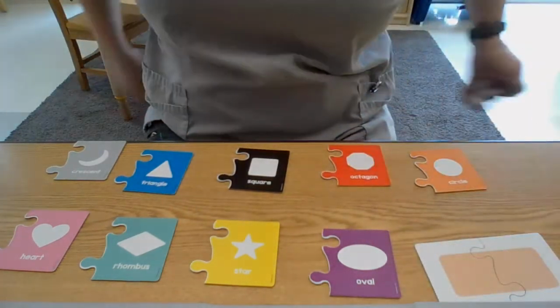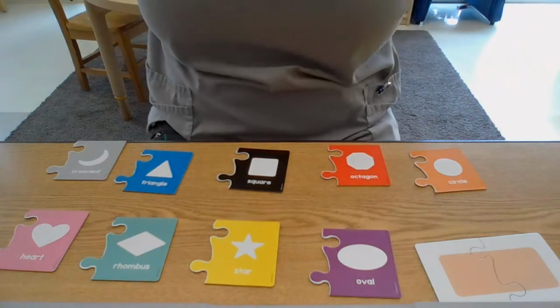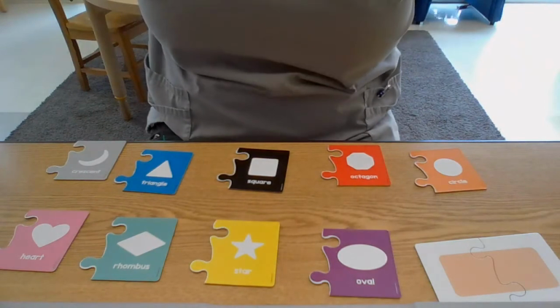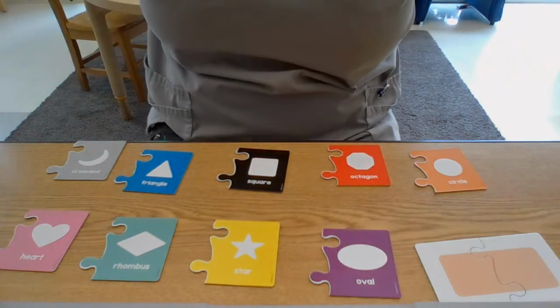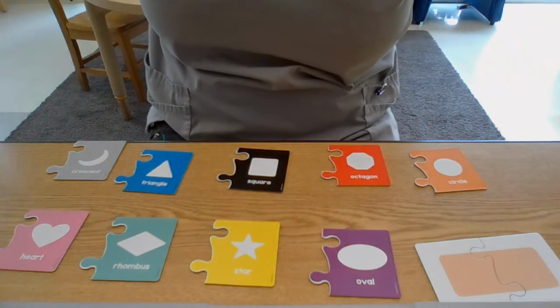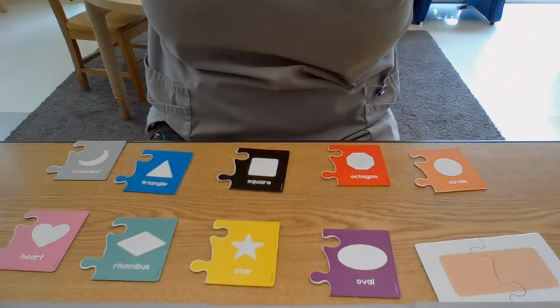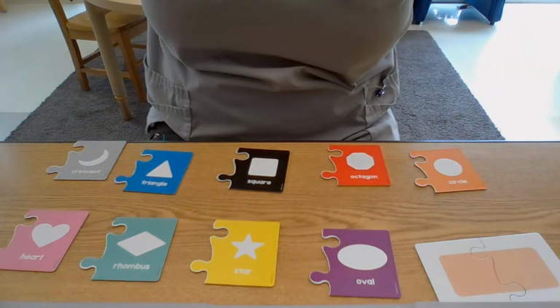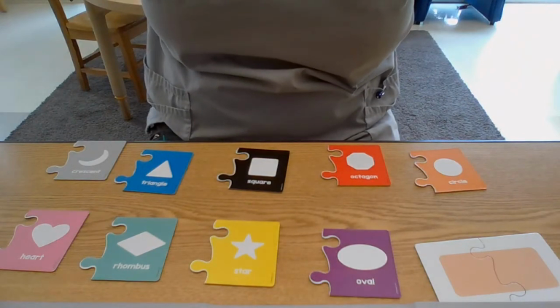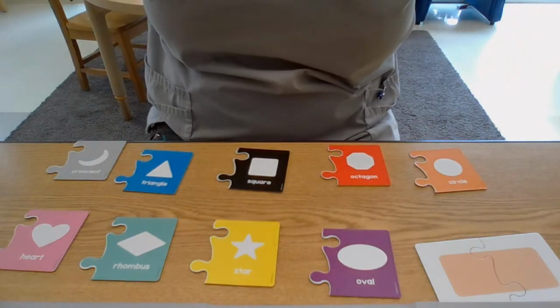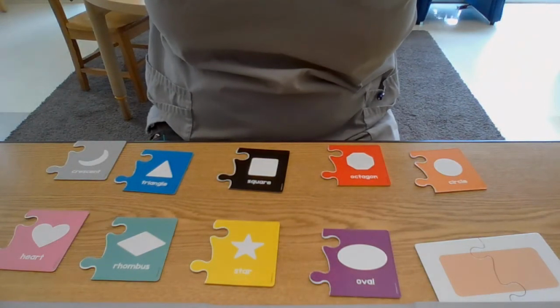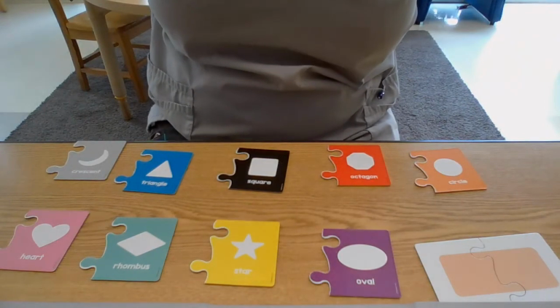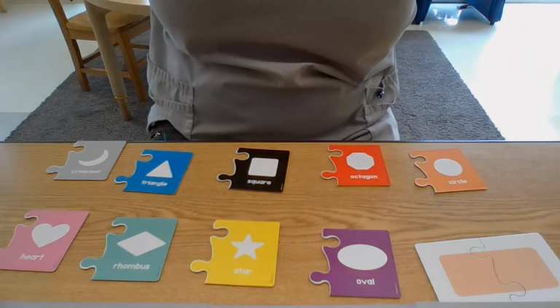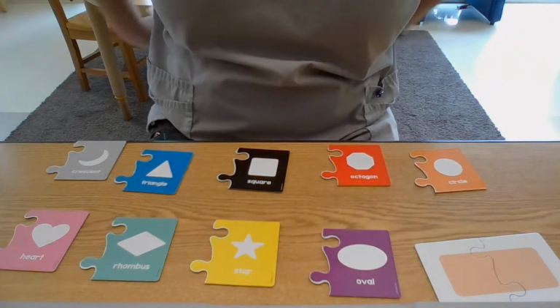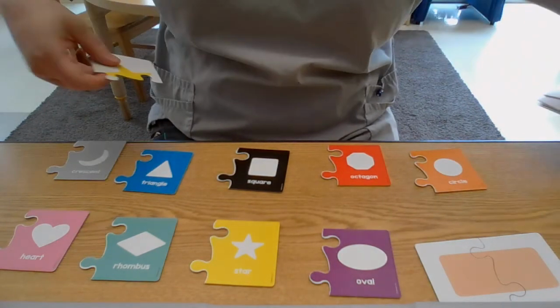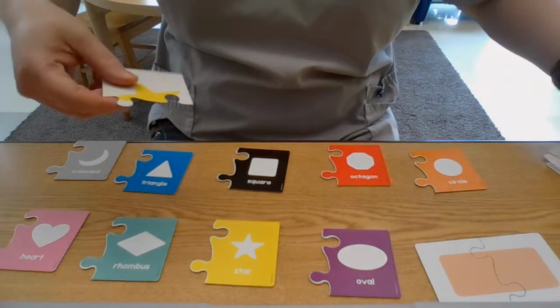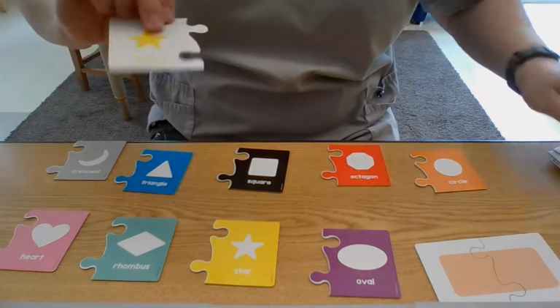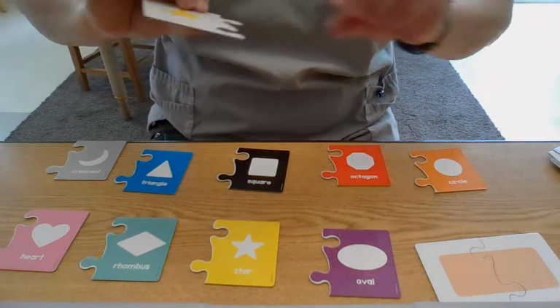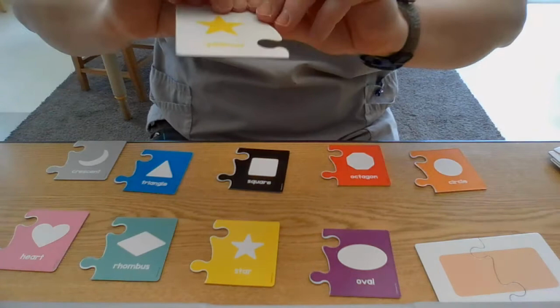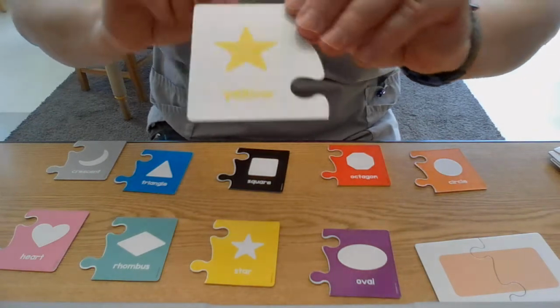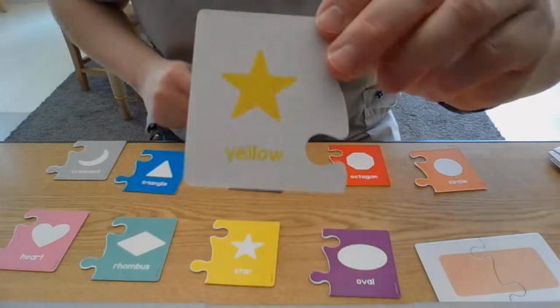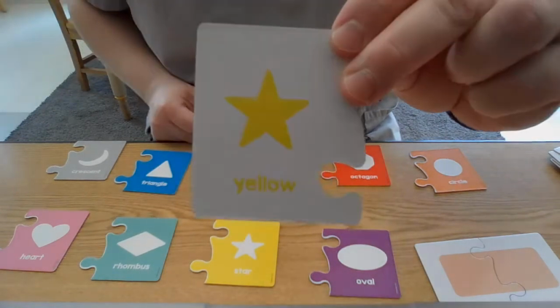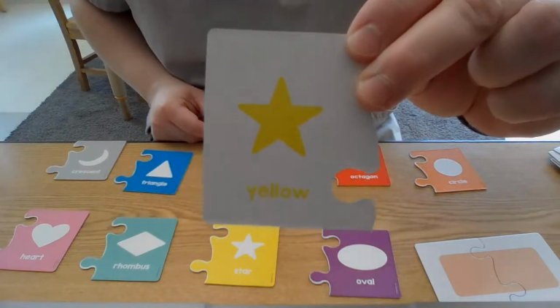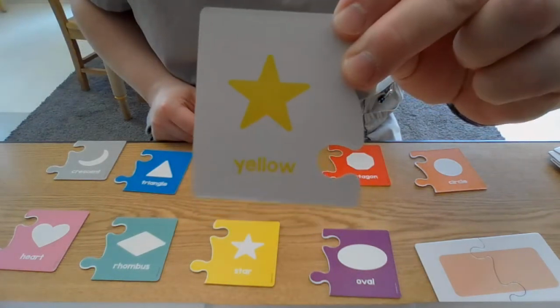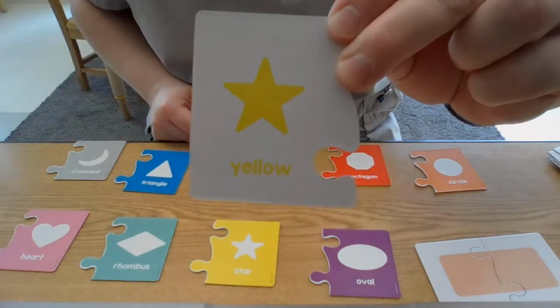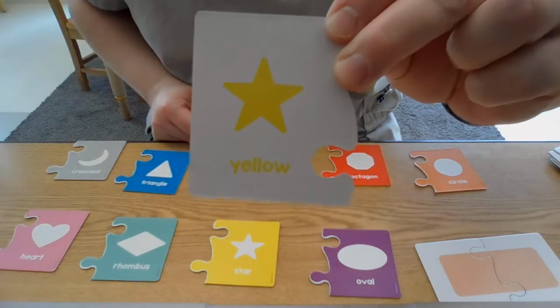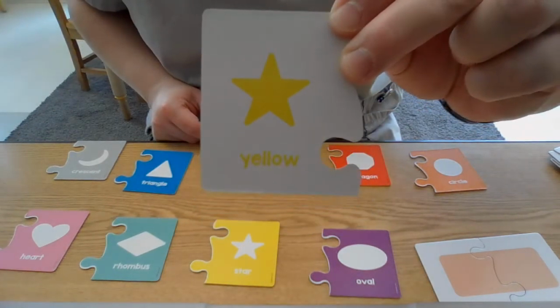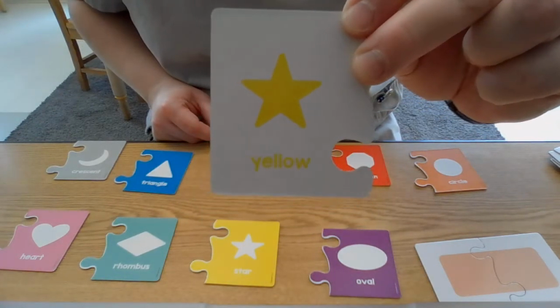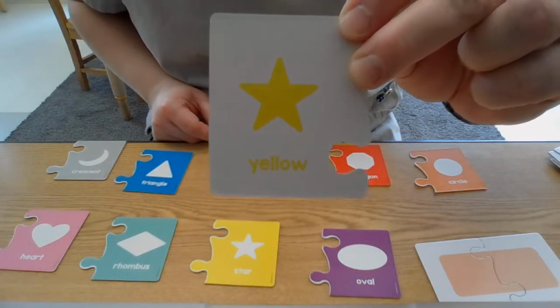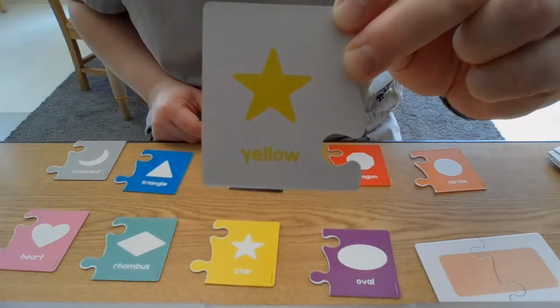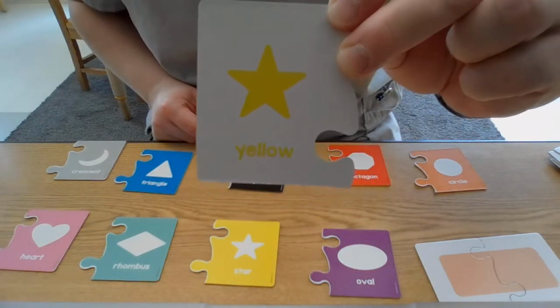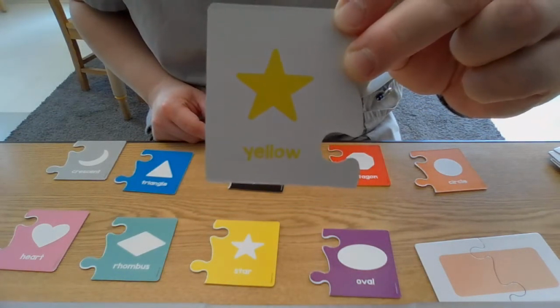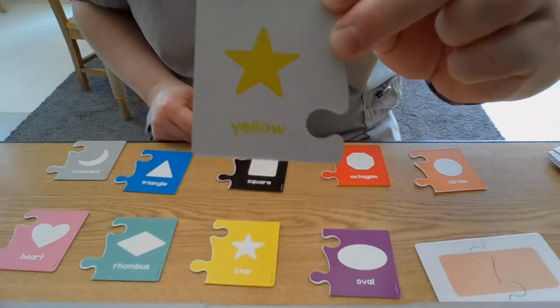Cards behind my back, let's pick another one. What shape is that? It's a star — a yellow star.